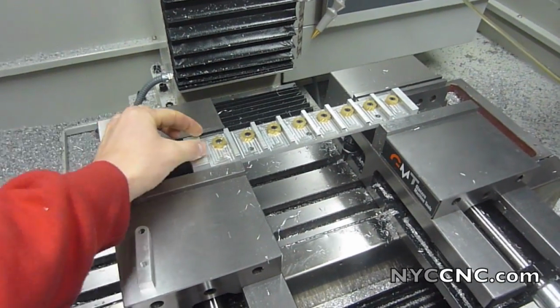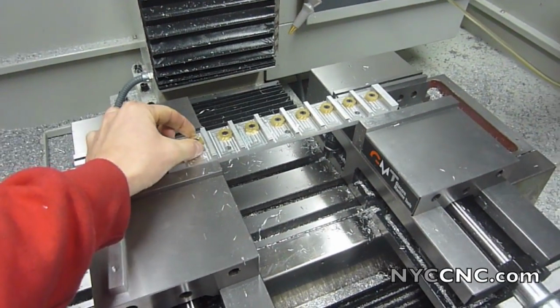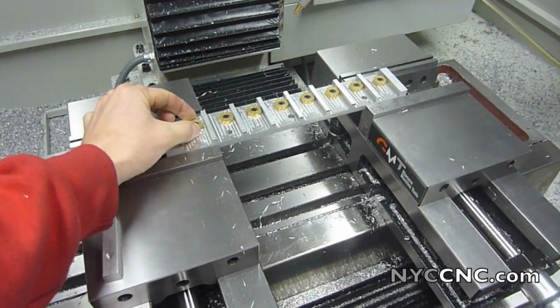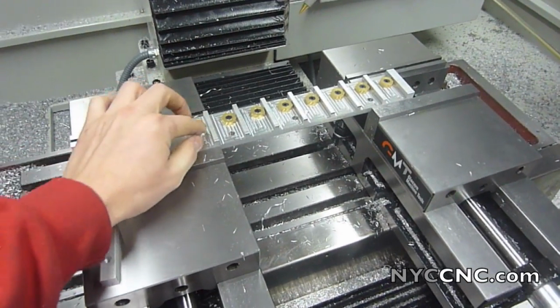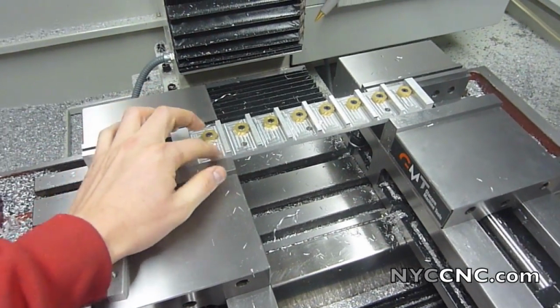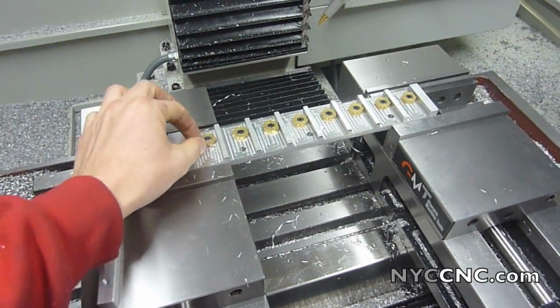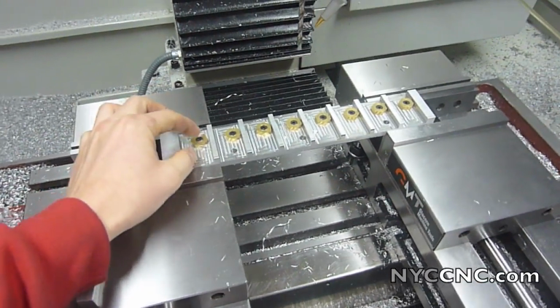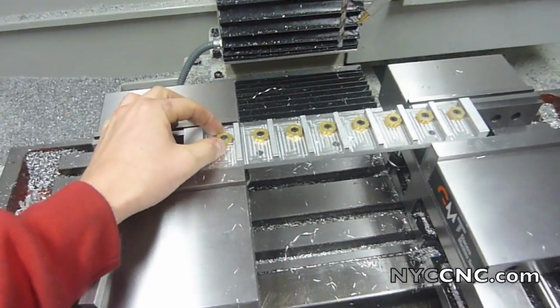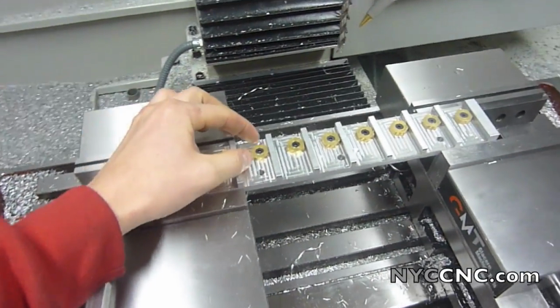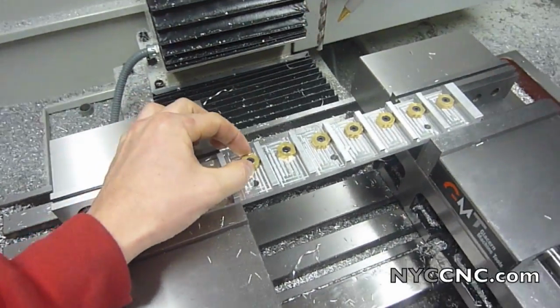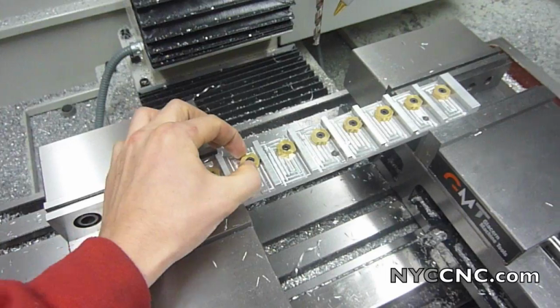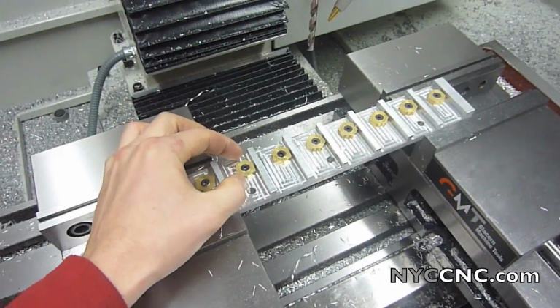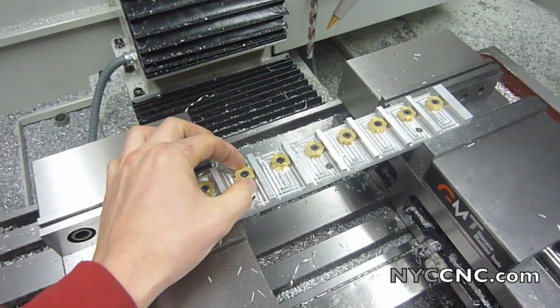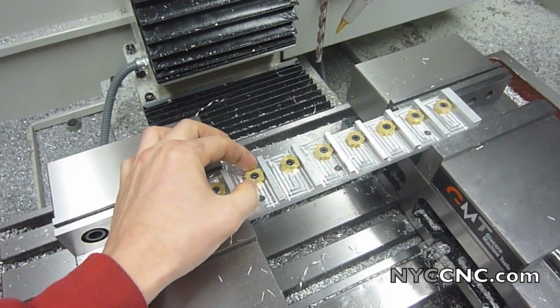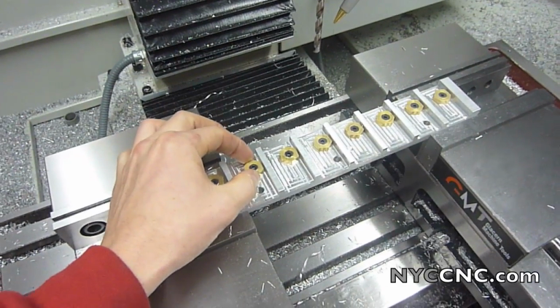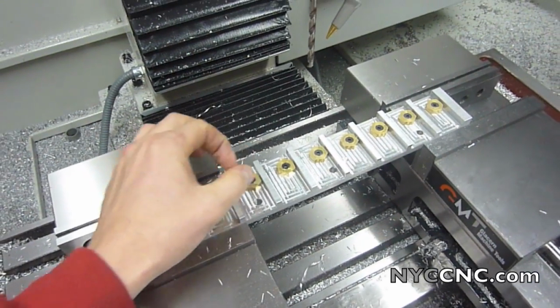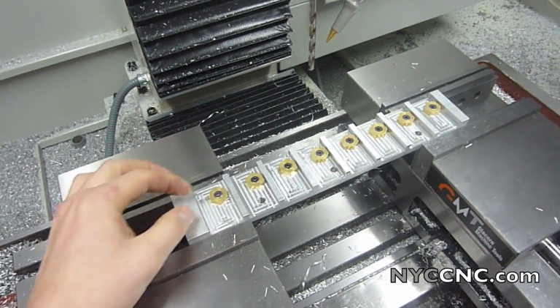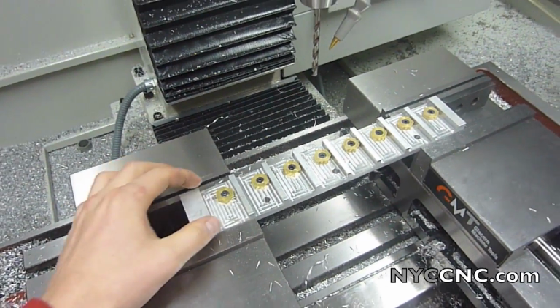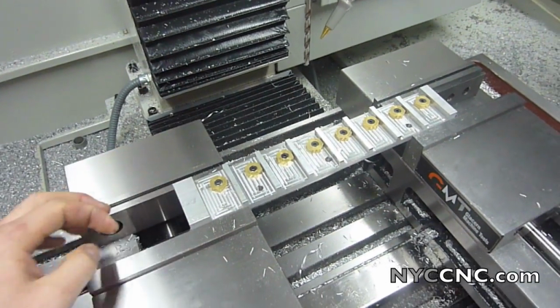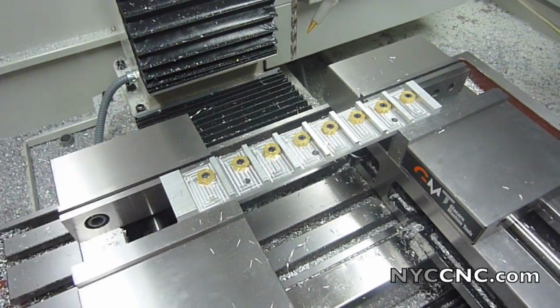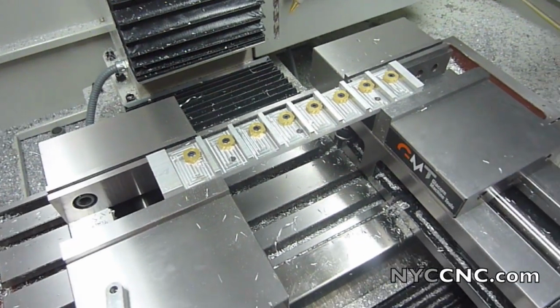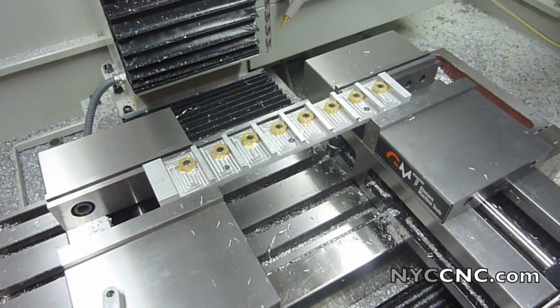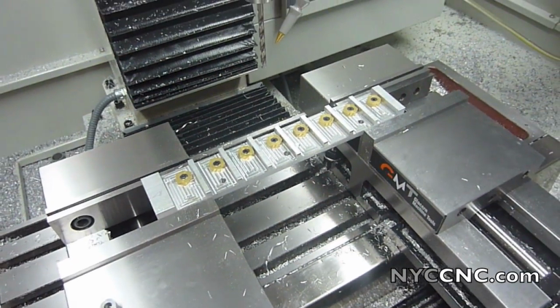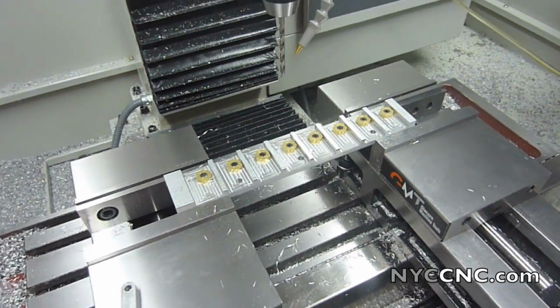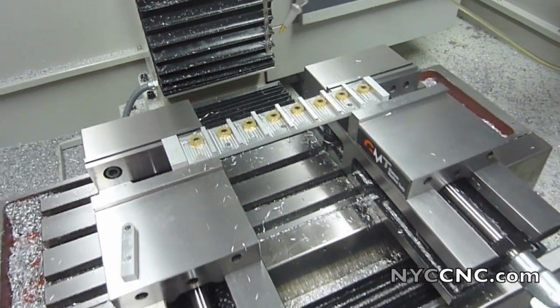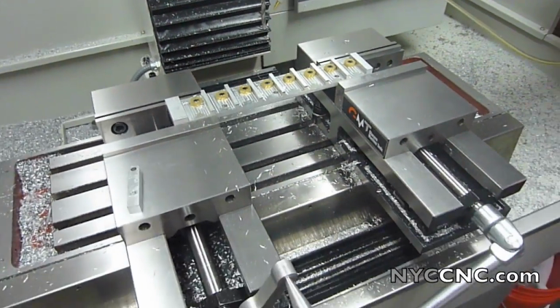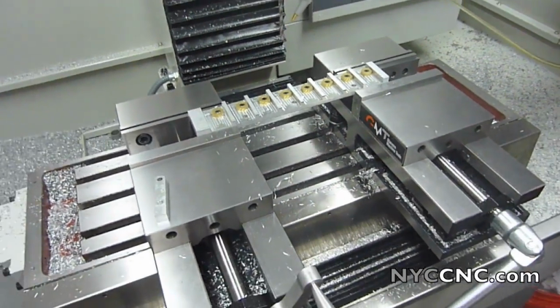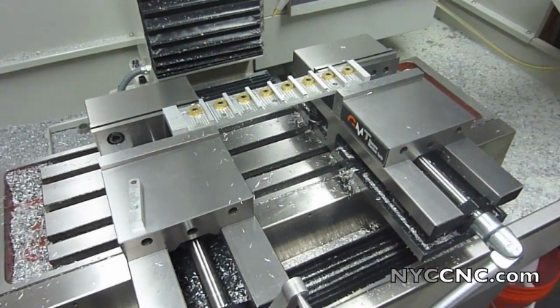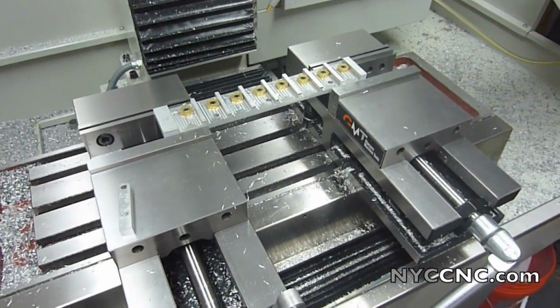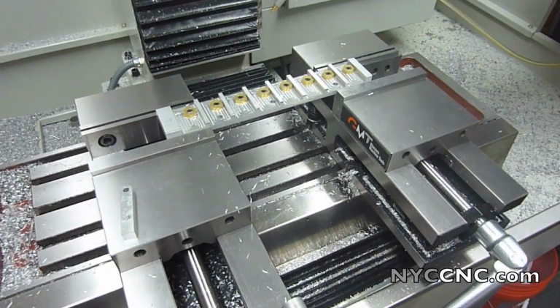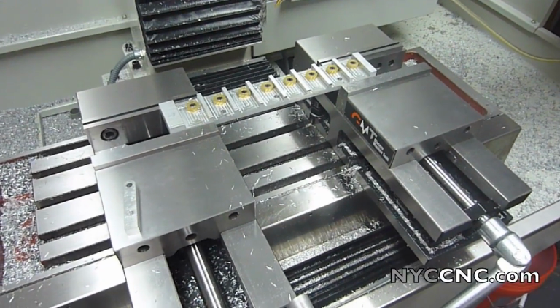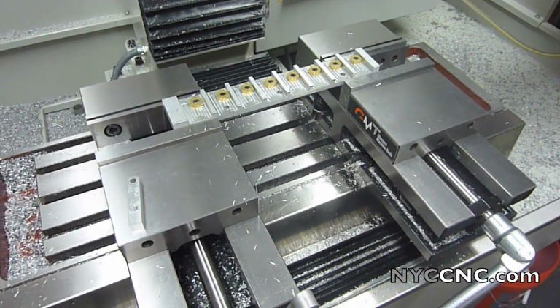These are knockoffs from ENCO made by a company called Jill Braulter, but they're knockoffs of the Mighty Byte style. They work great, so let's get some stock ready and take a look.